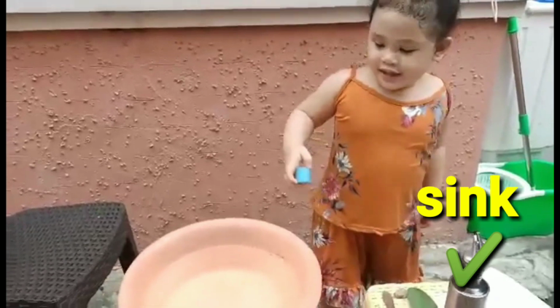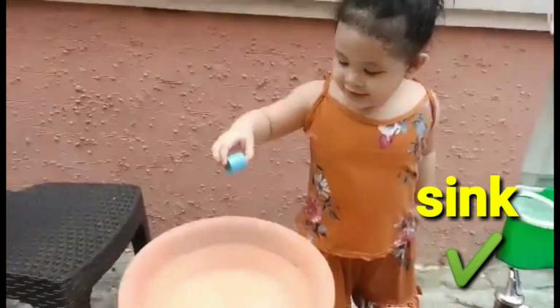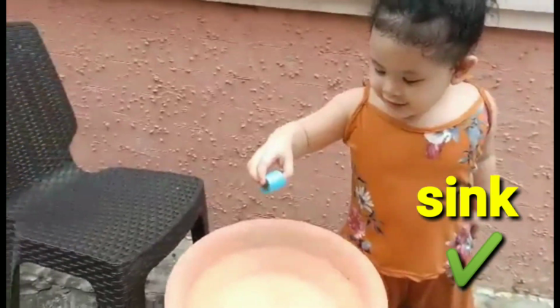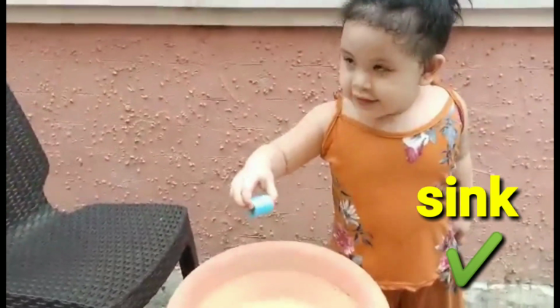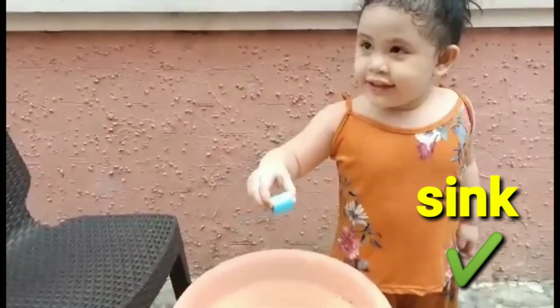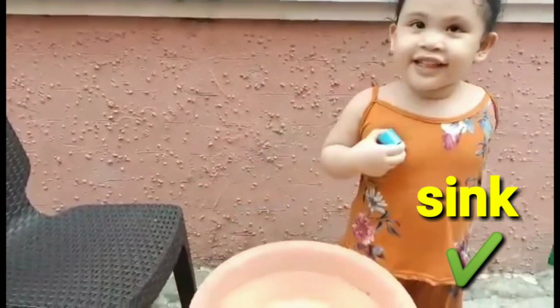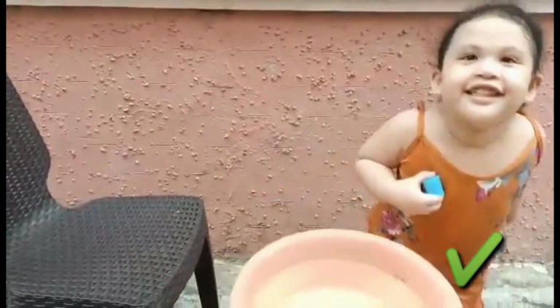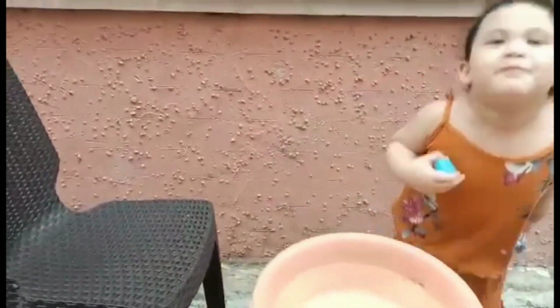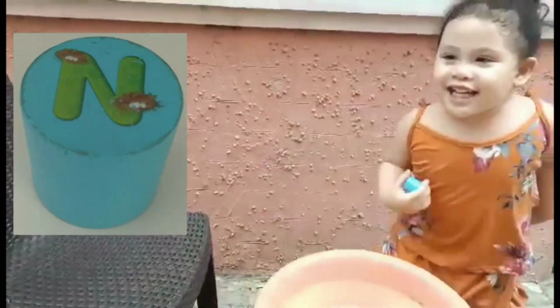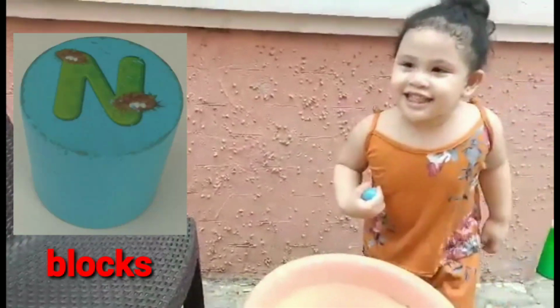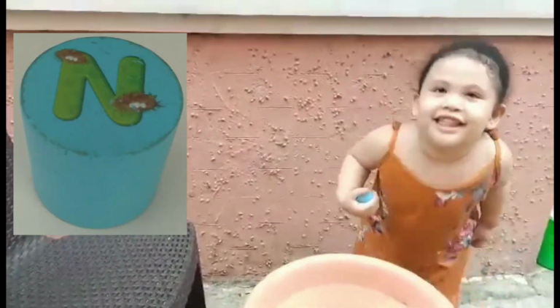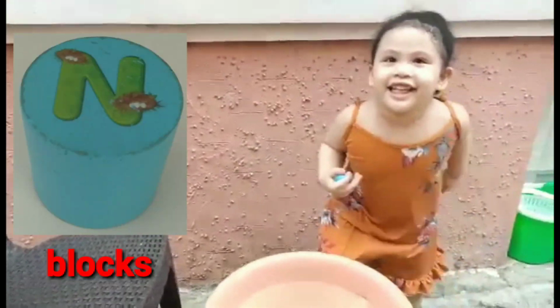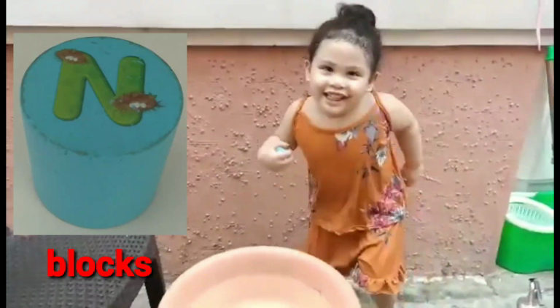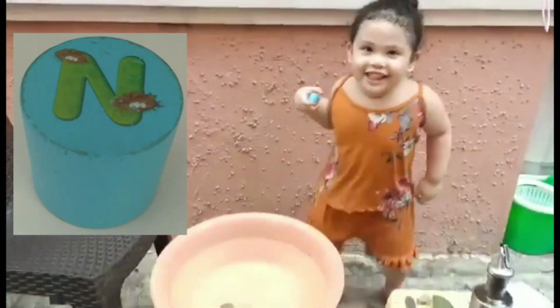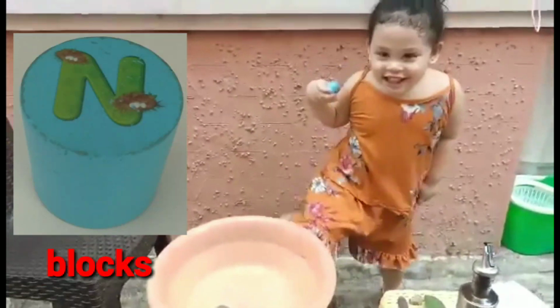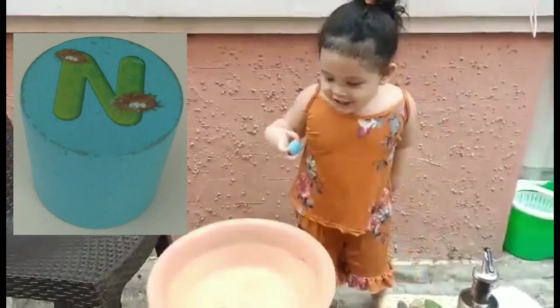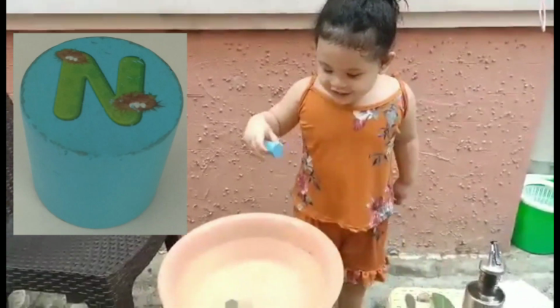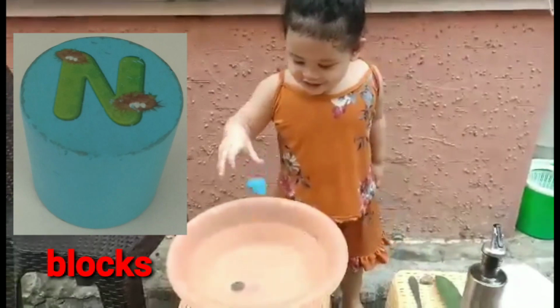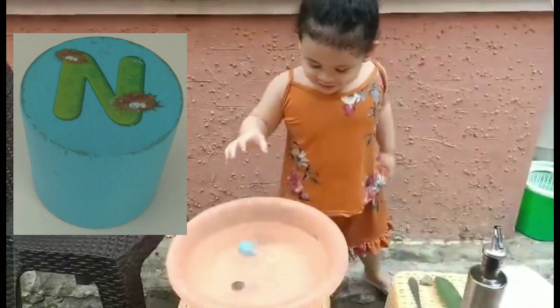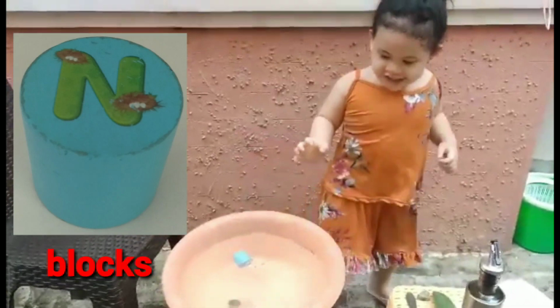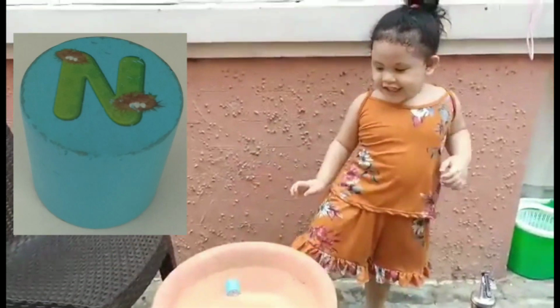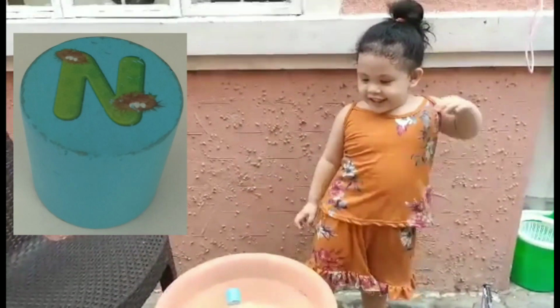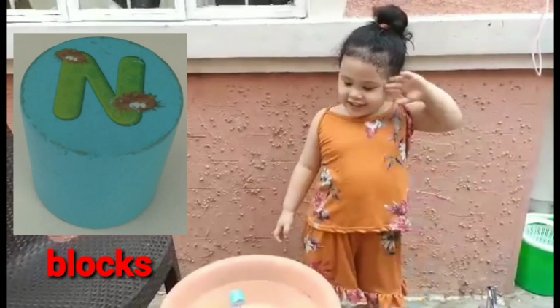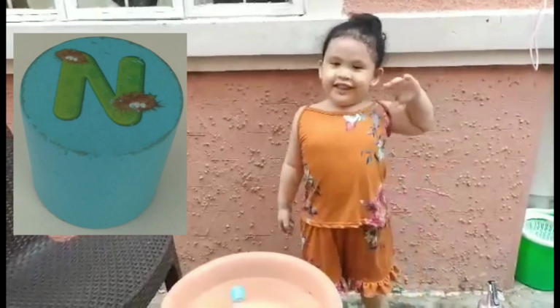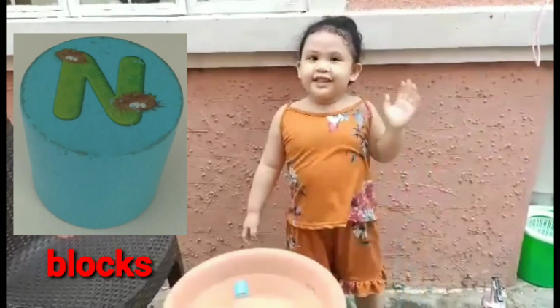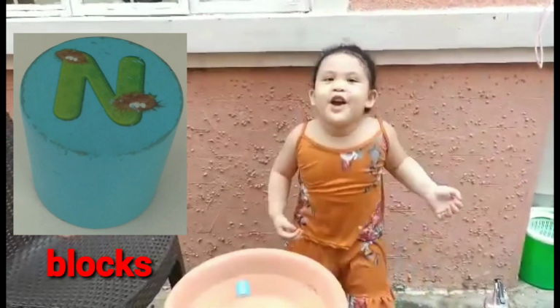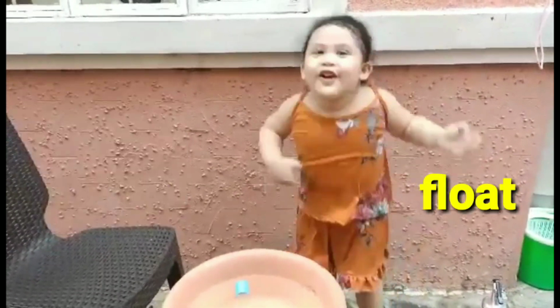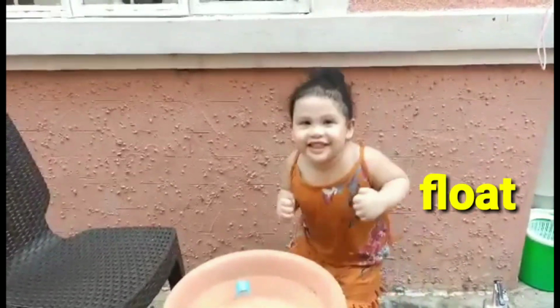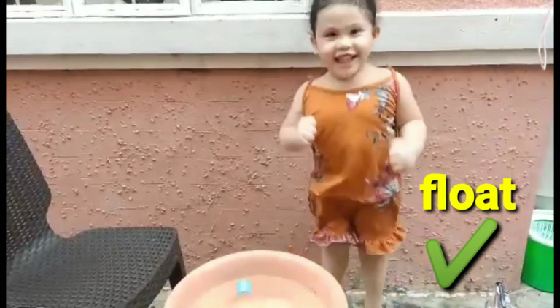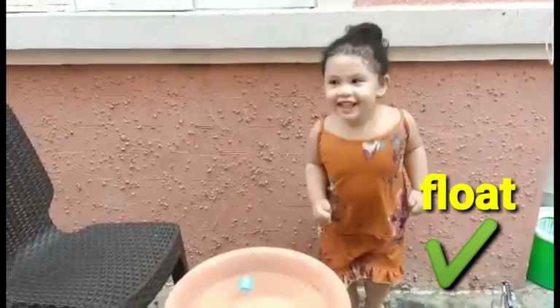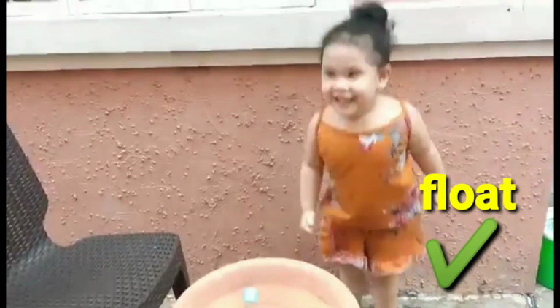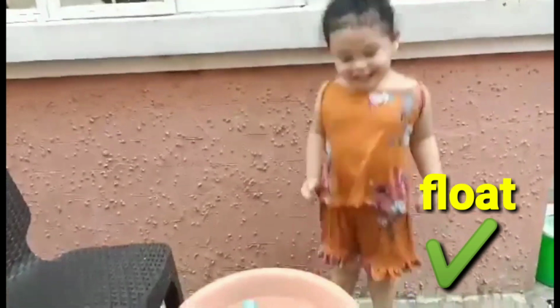And then next is the blocks. Put in the water. Is it float or sink? Float. Yay, very good.